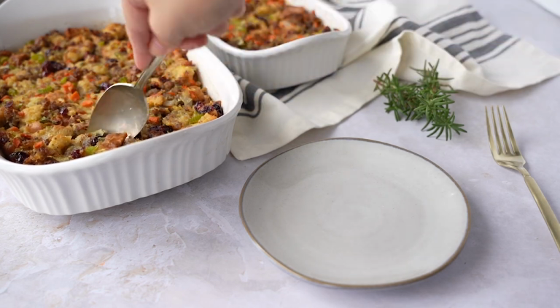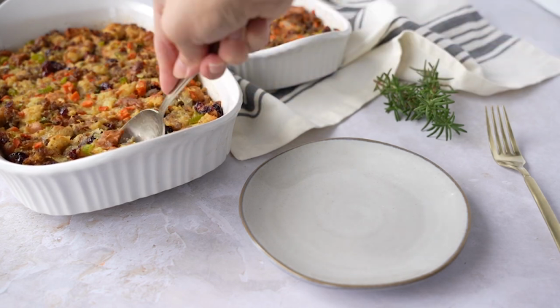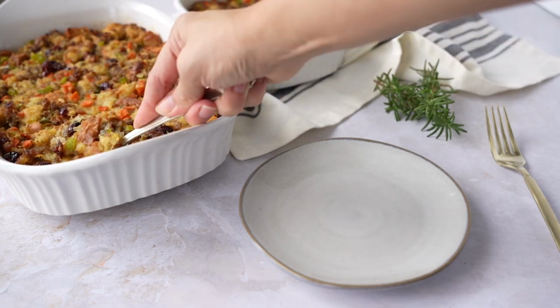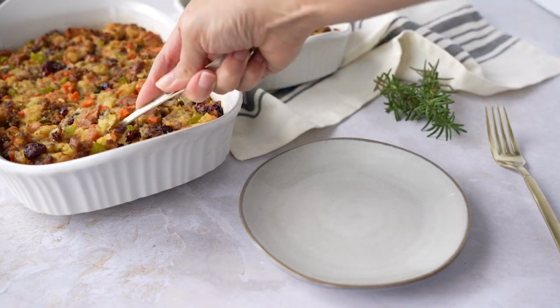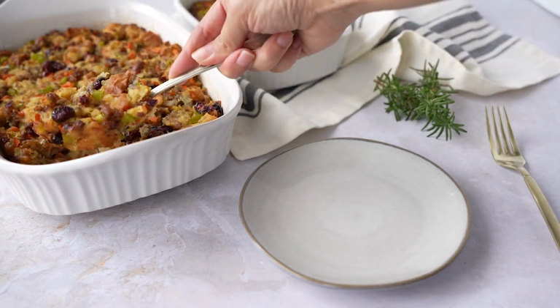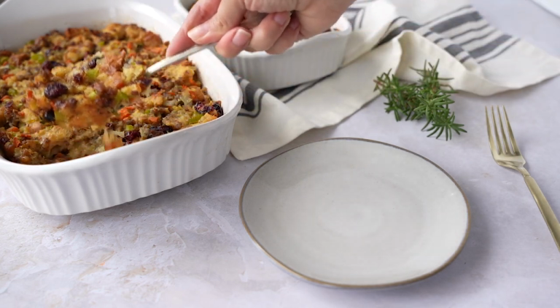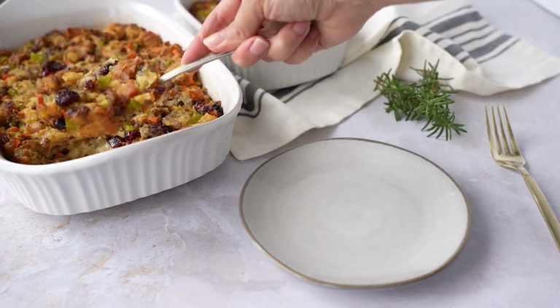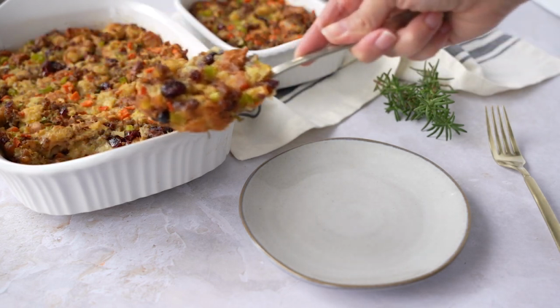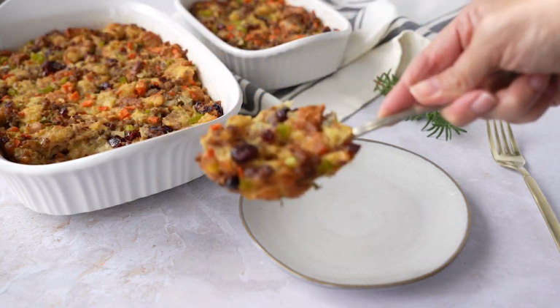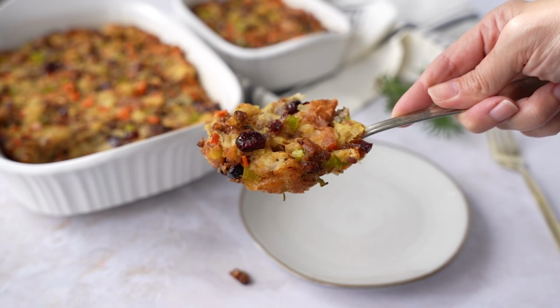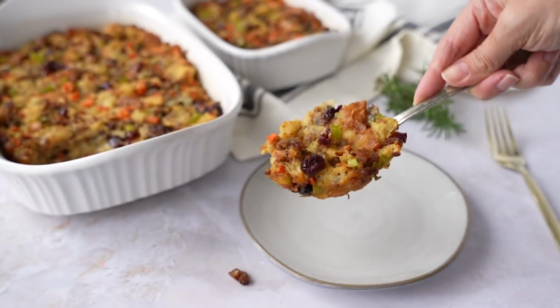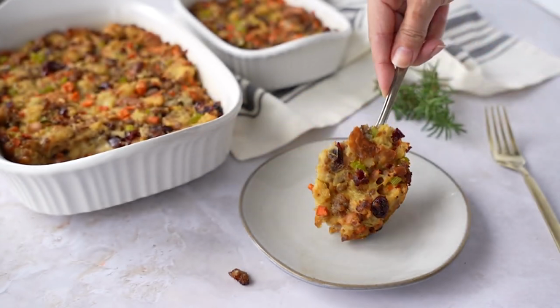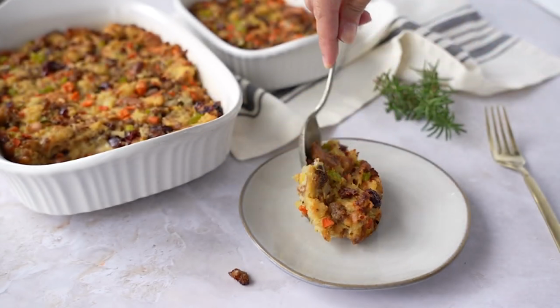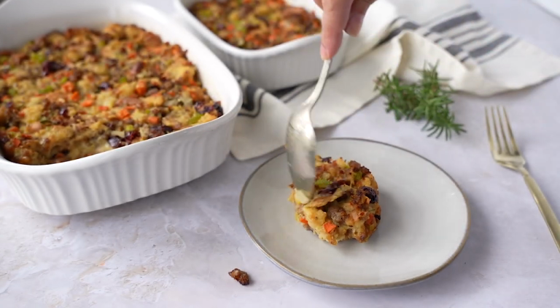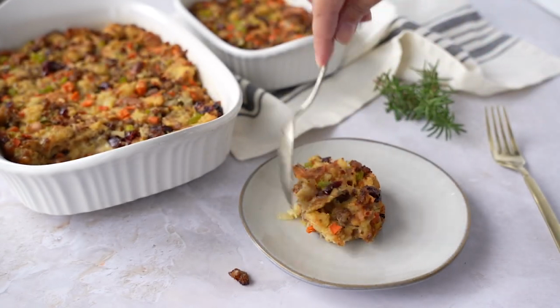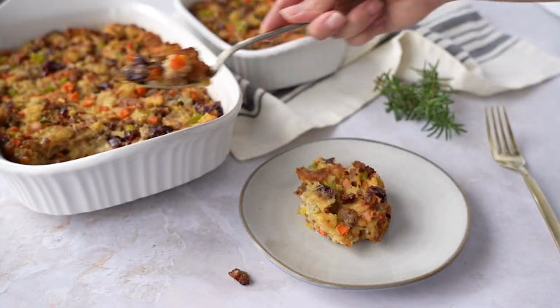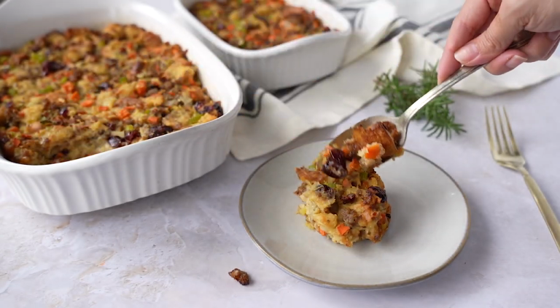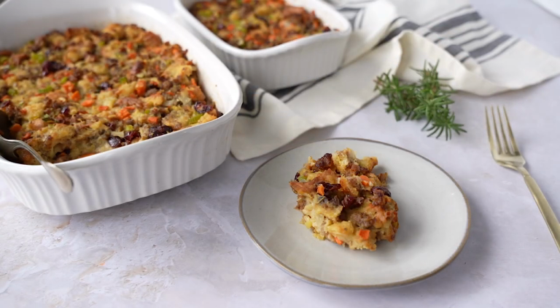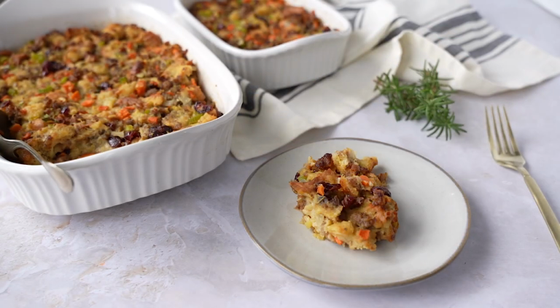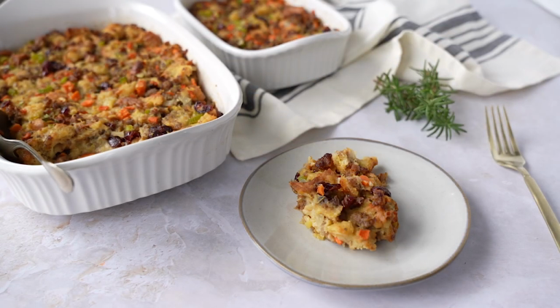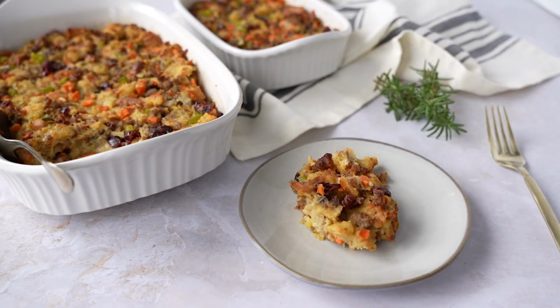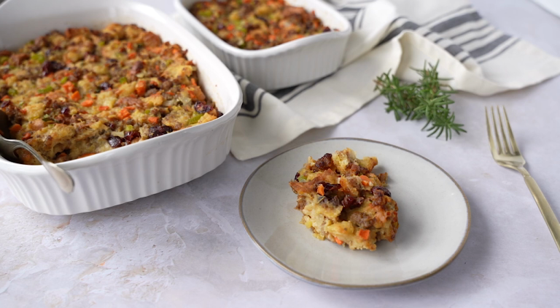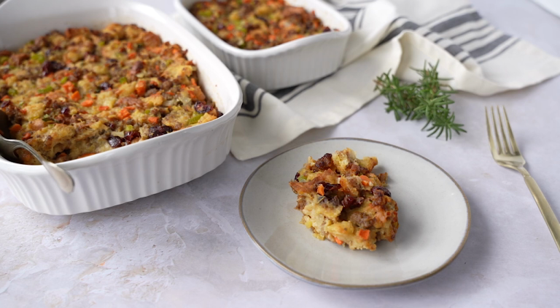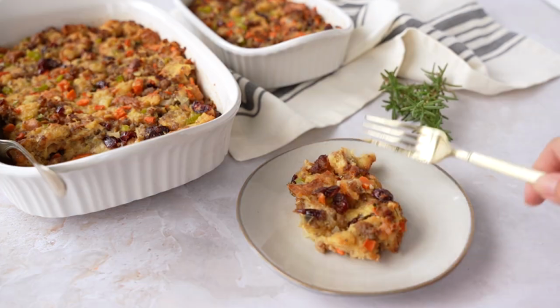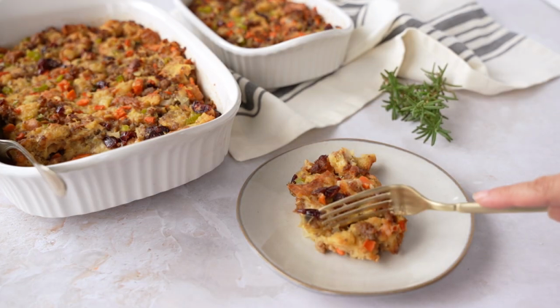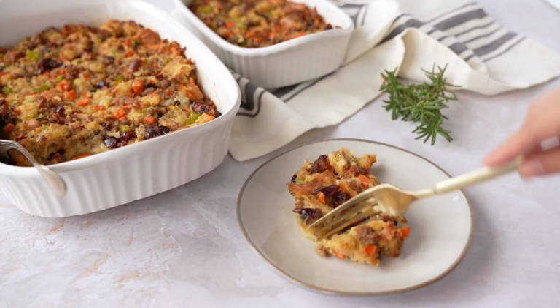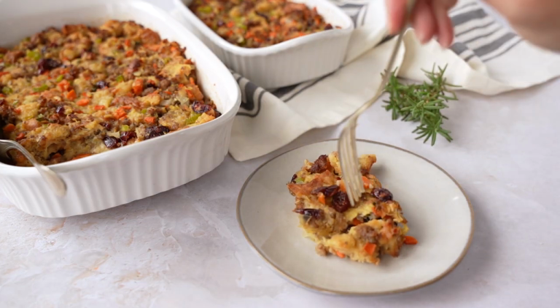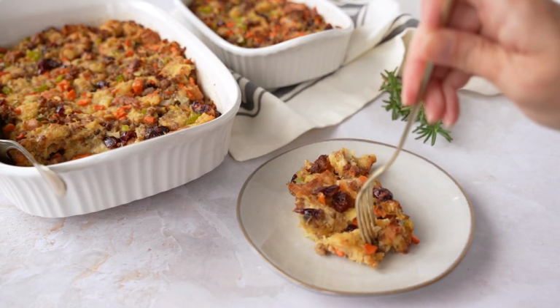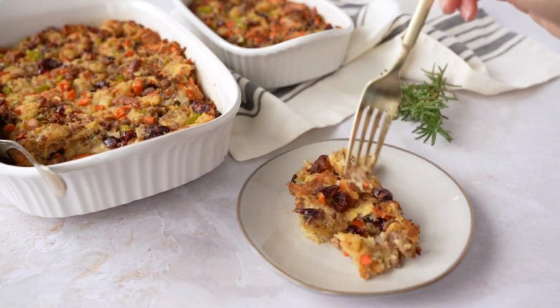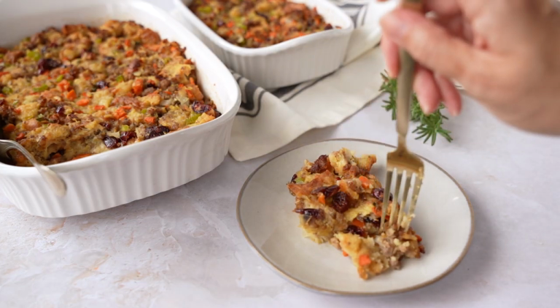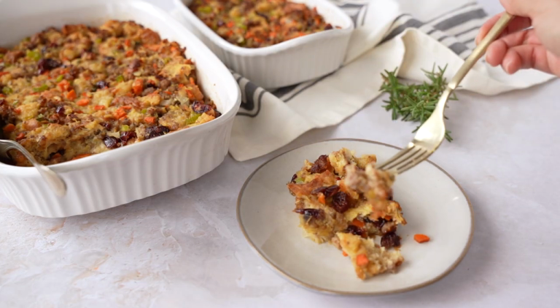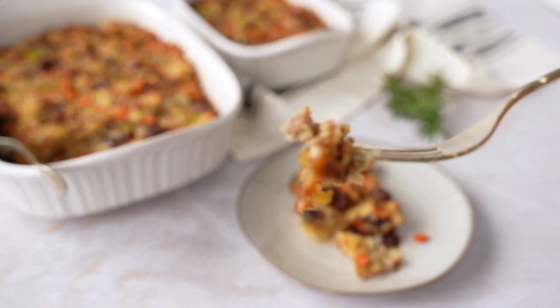You can just hear the stuffing sizzle. Allow it to cool for about 10 to 15 minutes and then it's ready to serve. Just look how beautiful the top turns out — nice and golden. I love all the flavors and colors in this really filling and hearty stuffing.